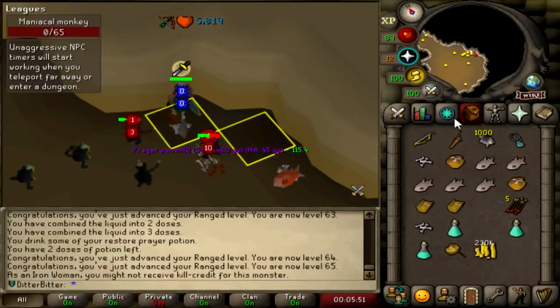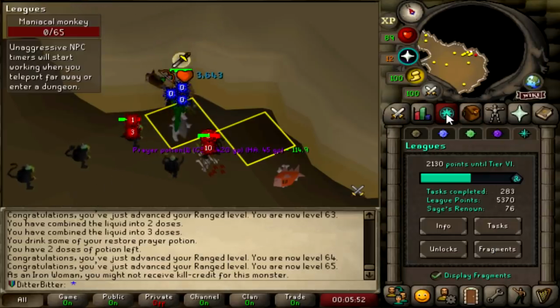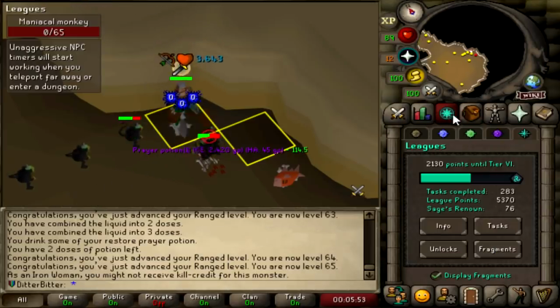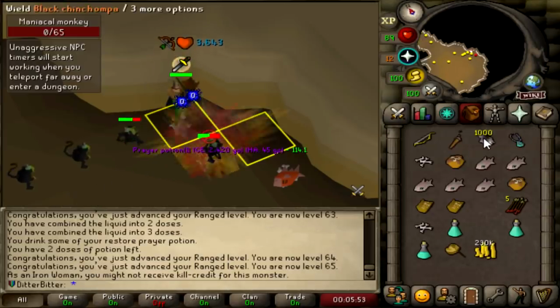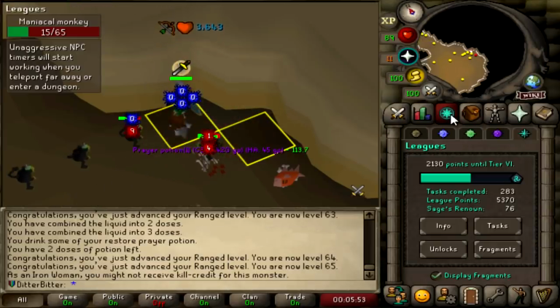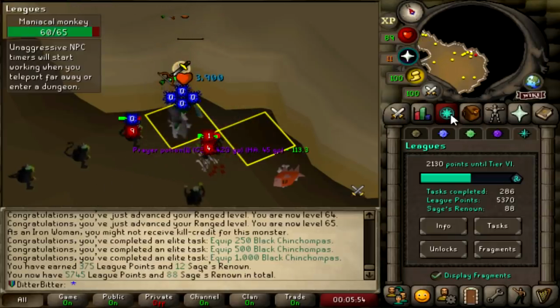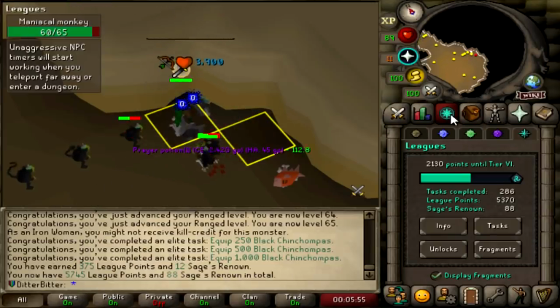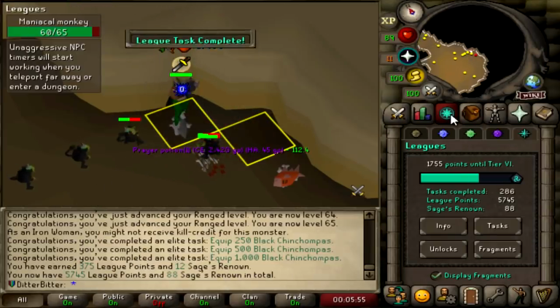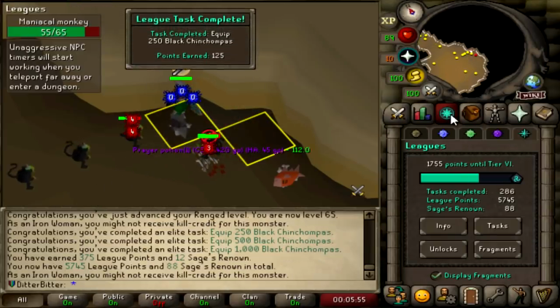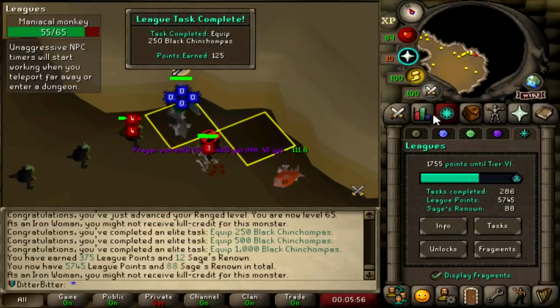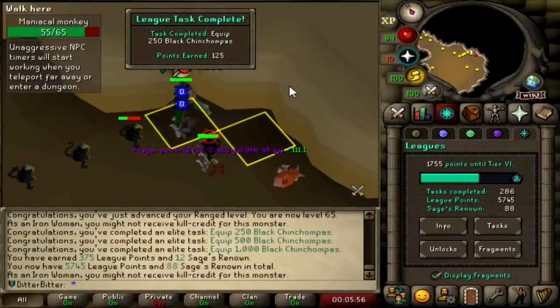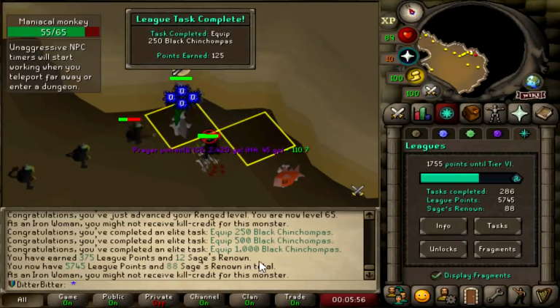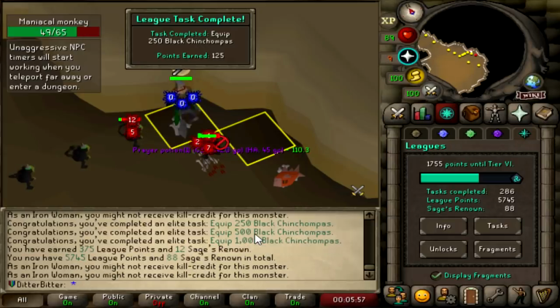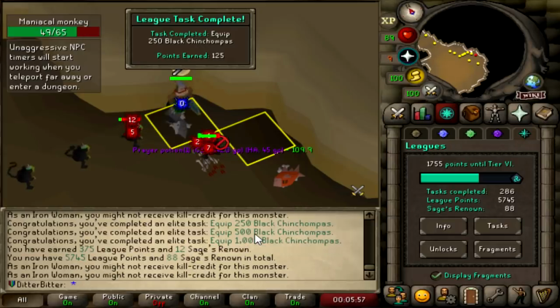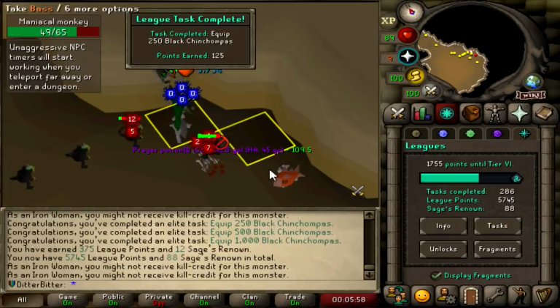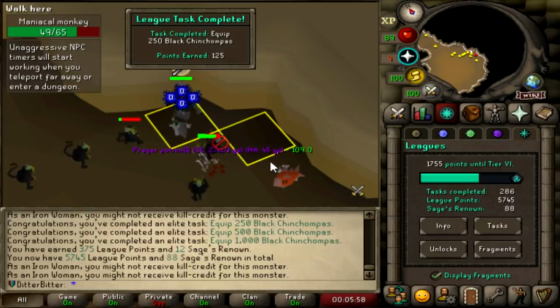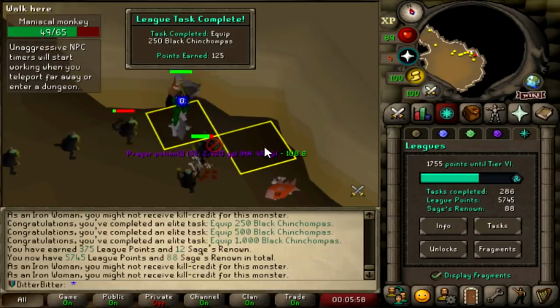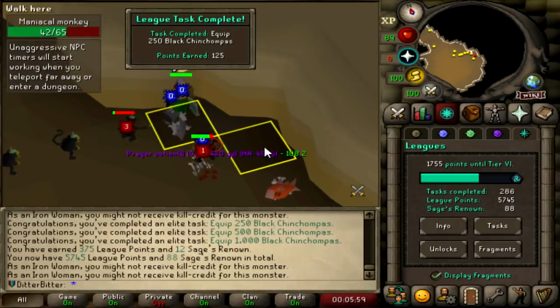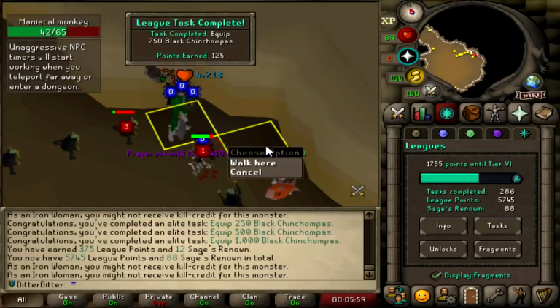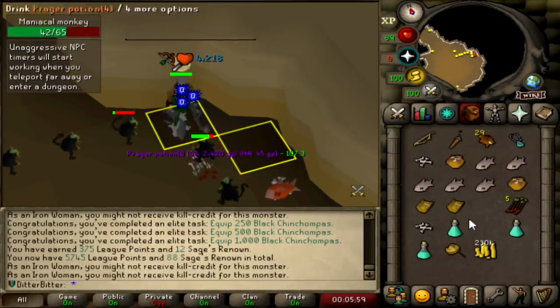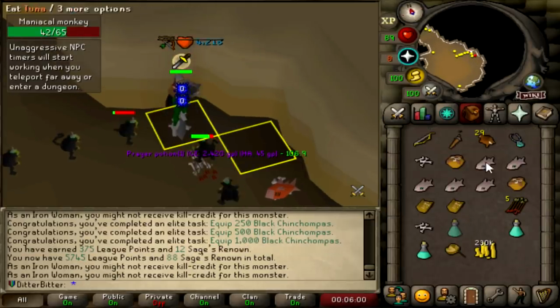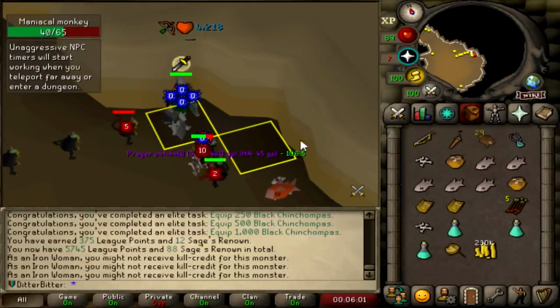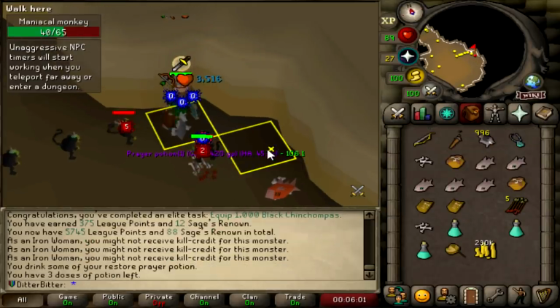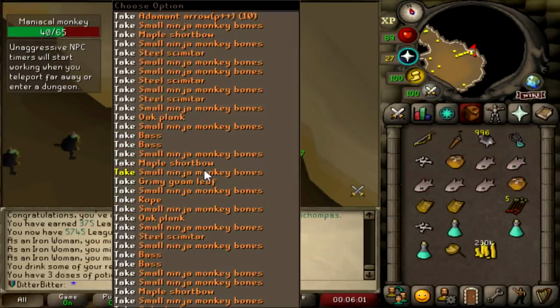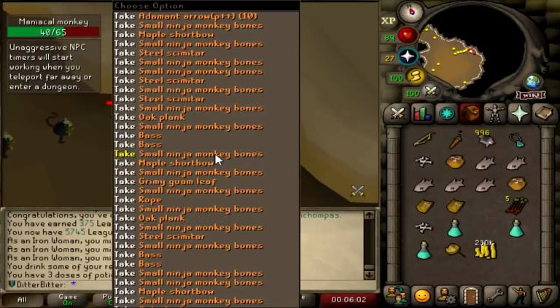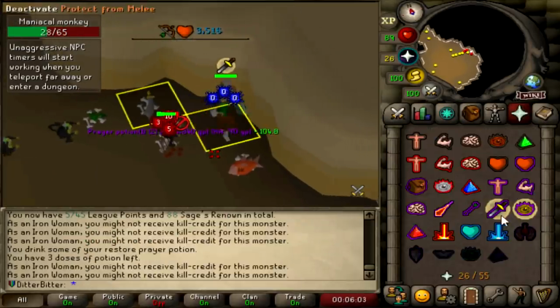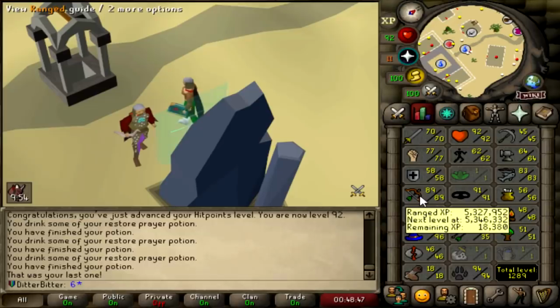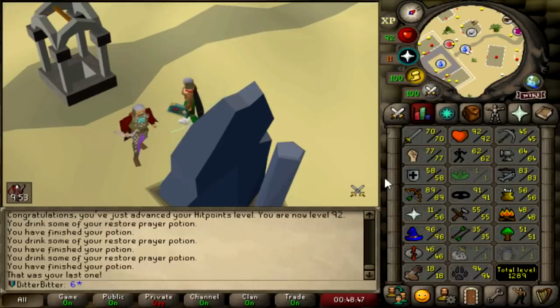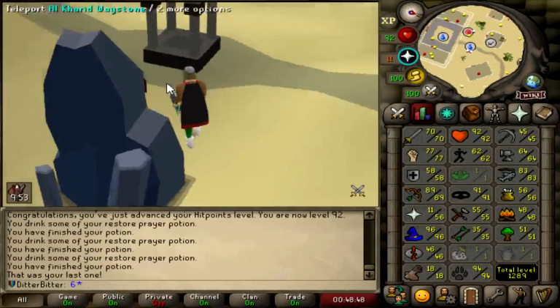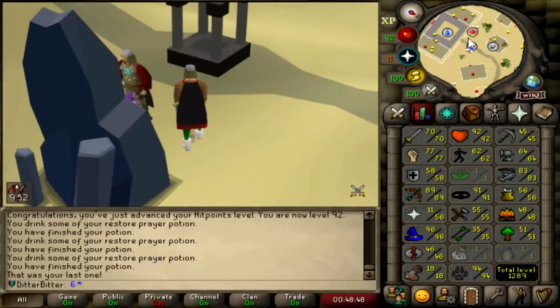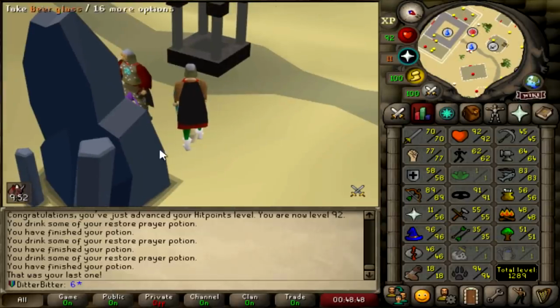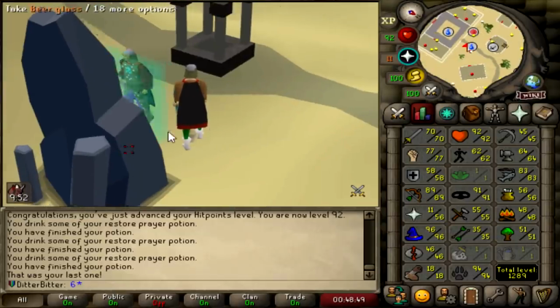Let's watch these League points fly up - 5,370. Equip 250 Black Chinchompas. Equip 500 Black Chinchompas. And equip 1,000 Black Chinchompas. Just like that. Ran out of chins. Got to 89, almost 90 range.